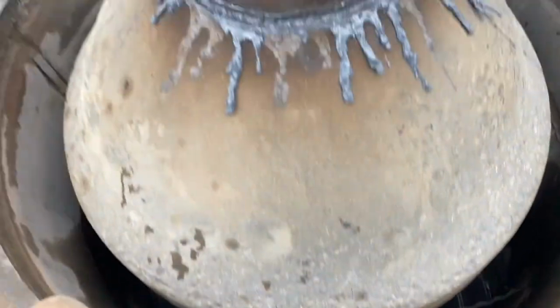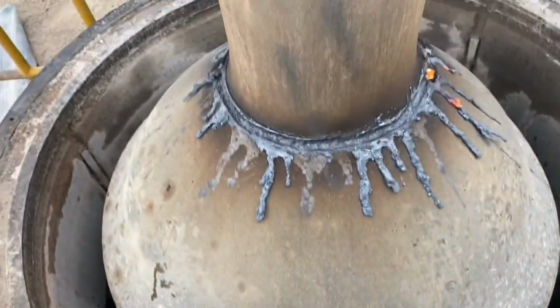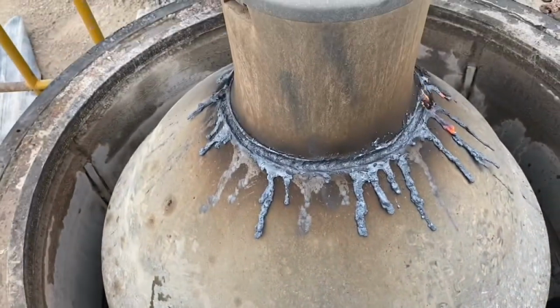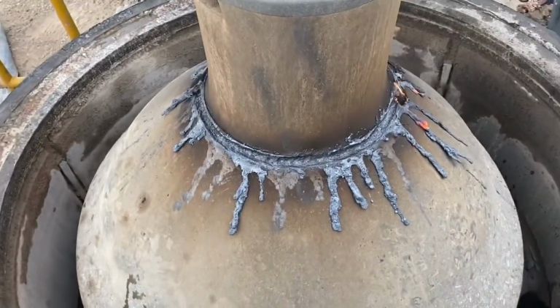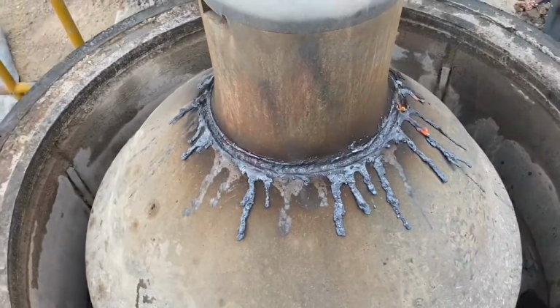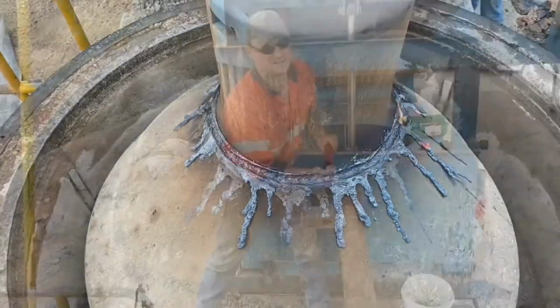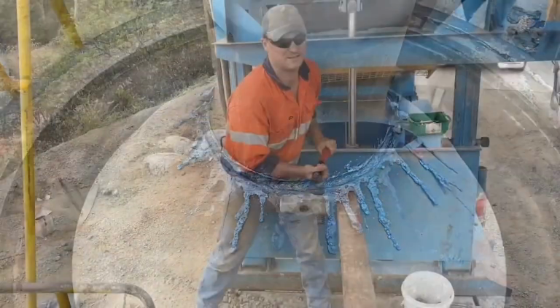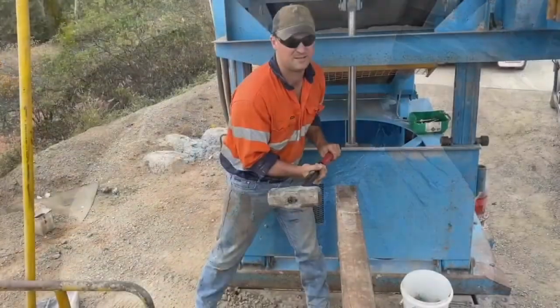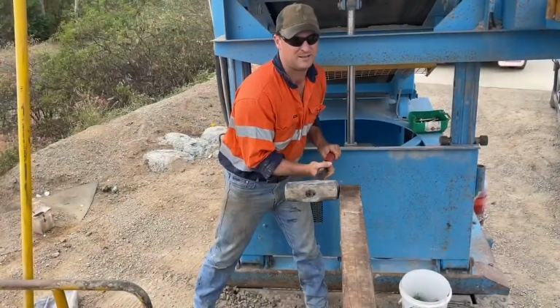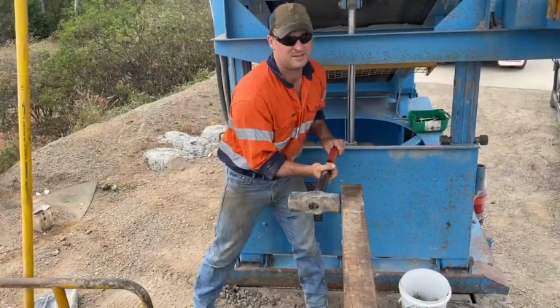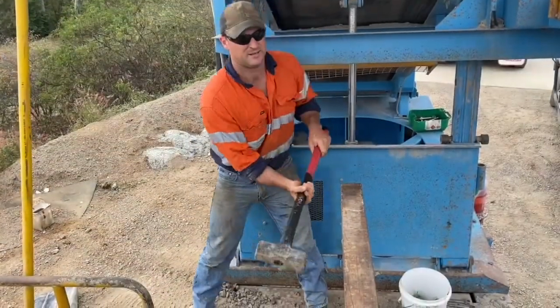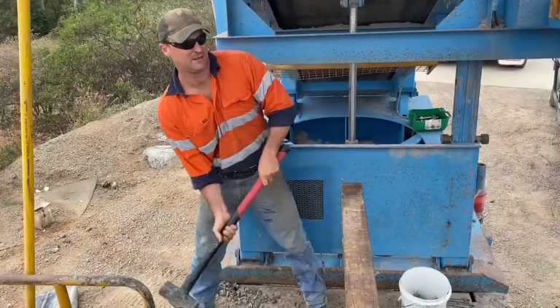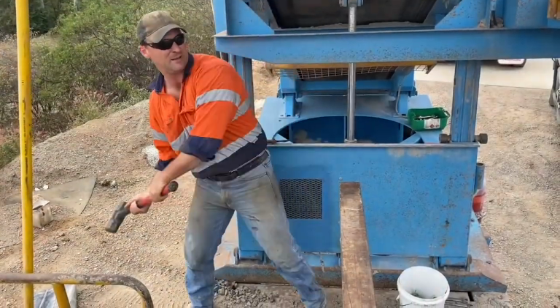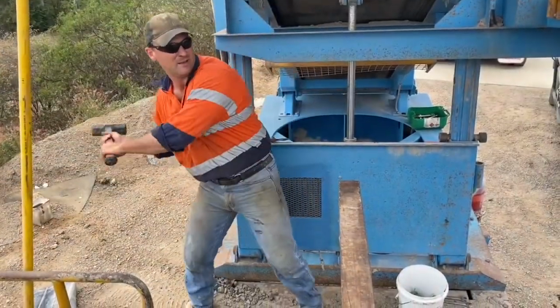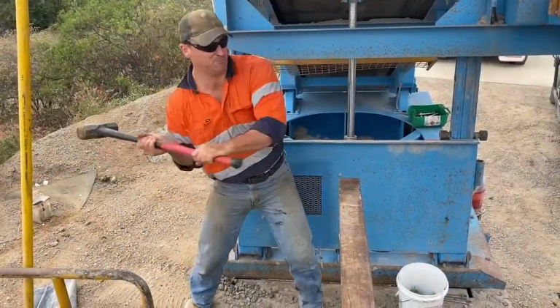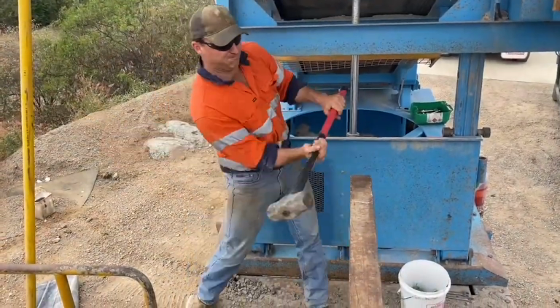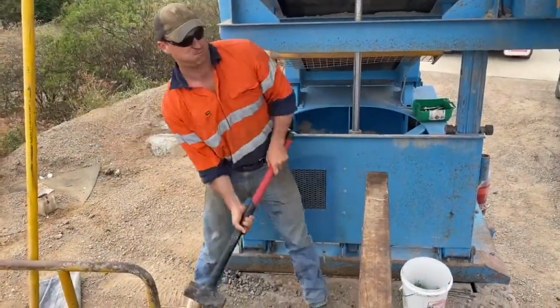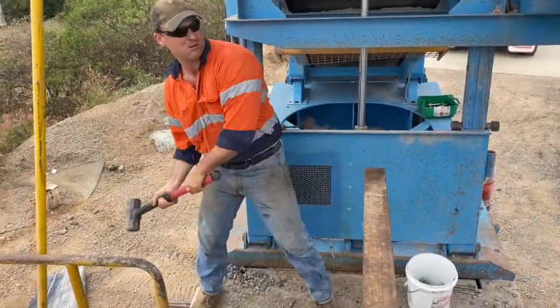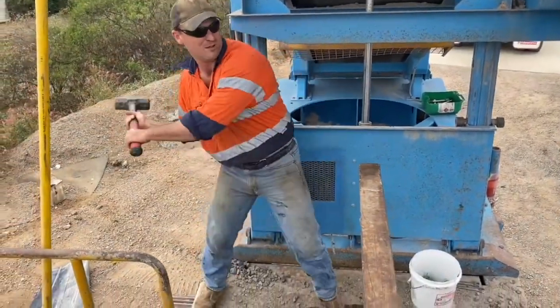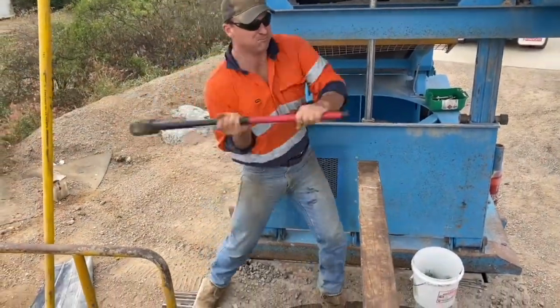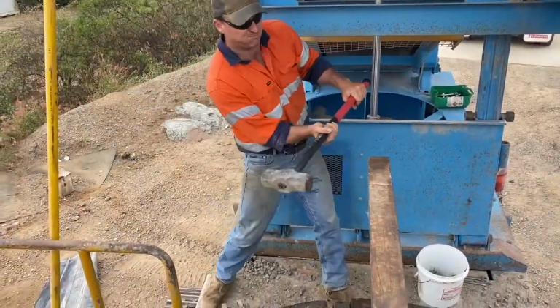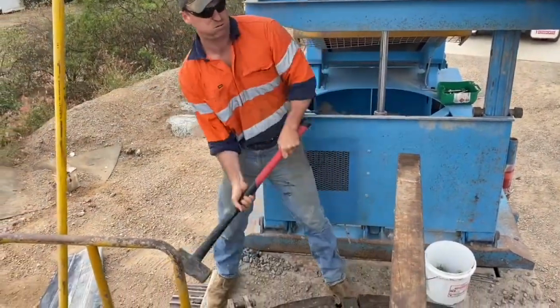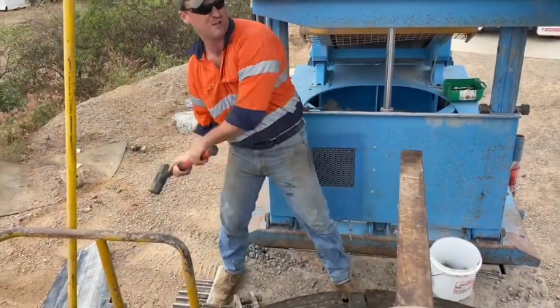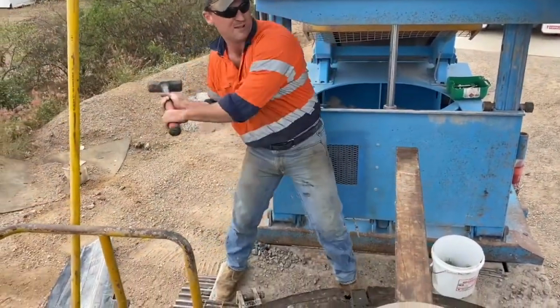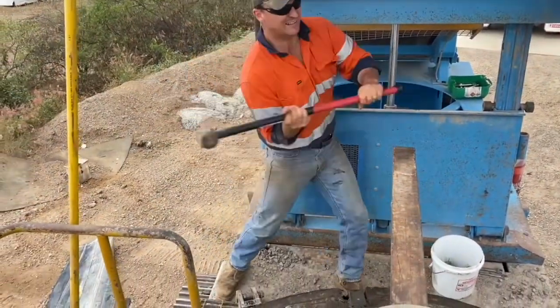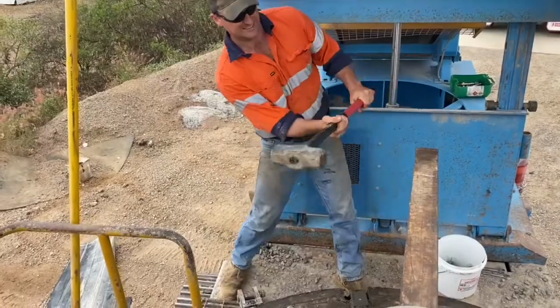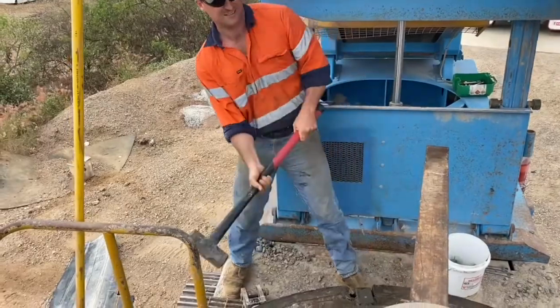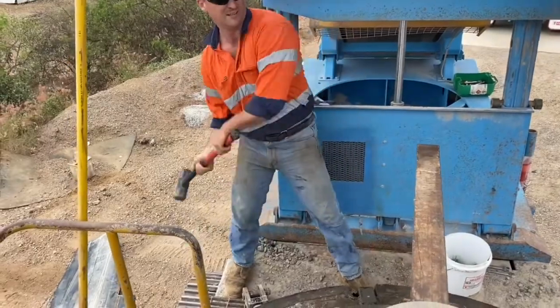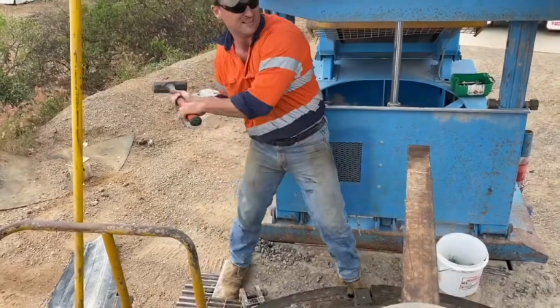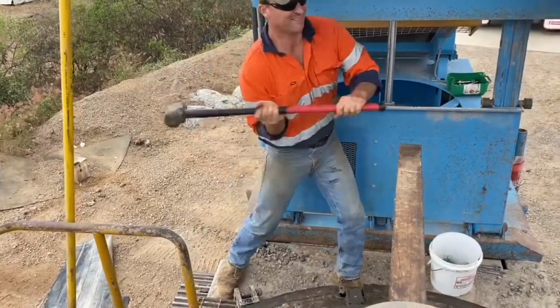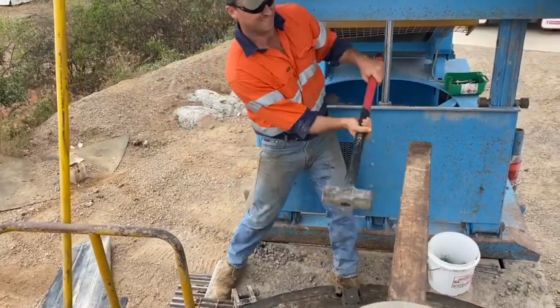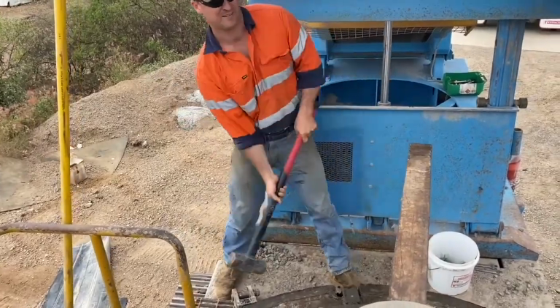After it's cut all the way around, you put your flogging bar through the nut and a few hard strokes with a hammer and it should start to come undone.